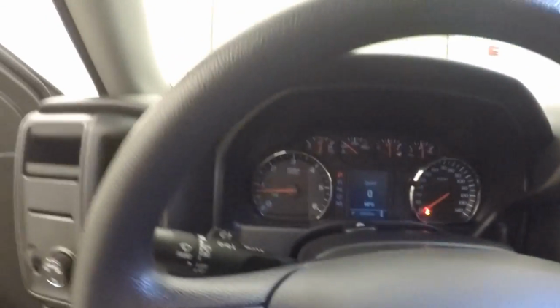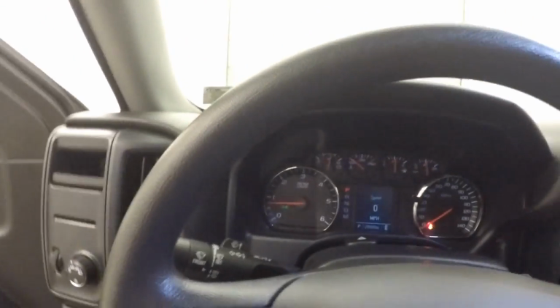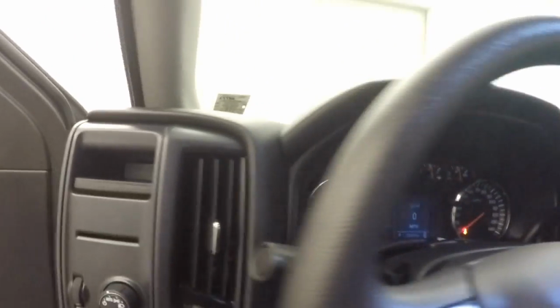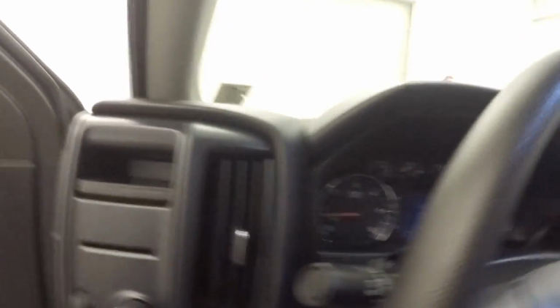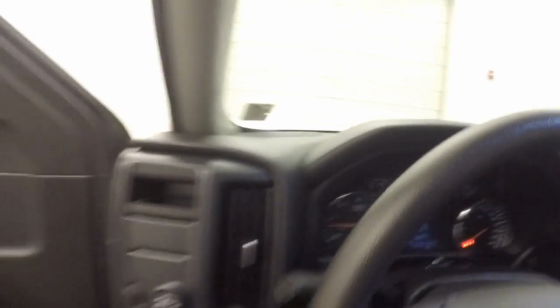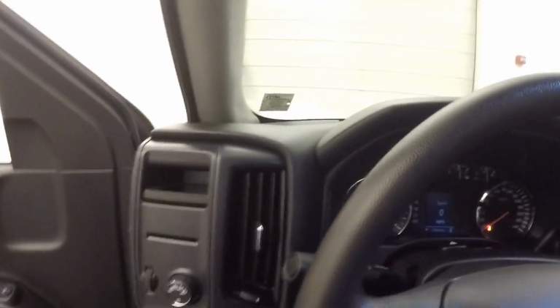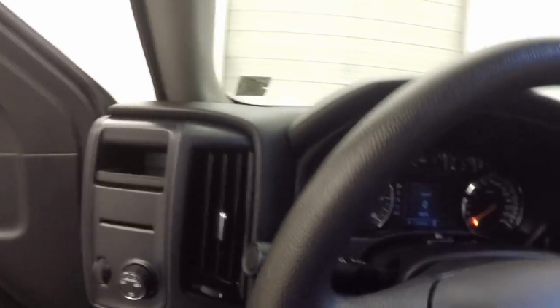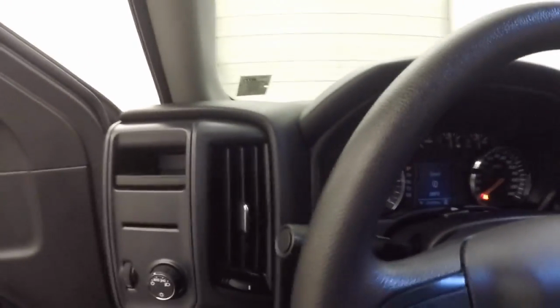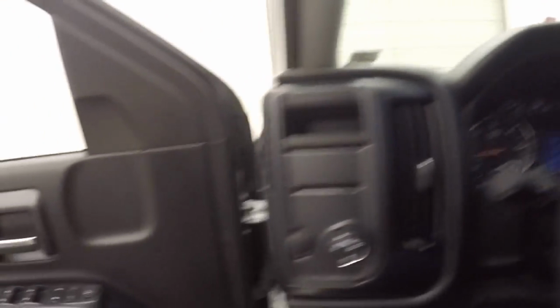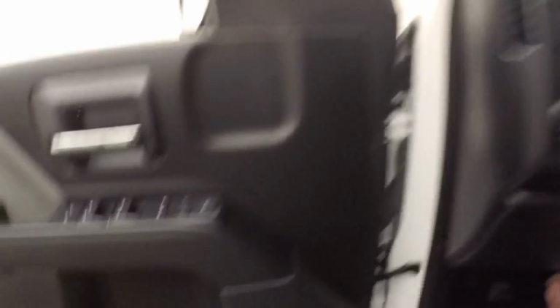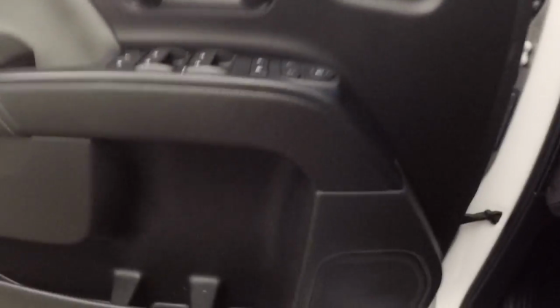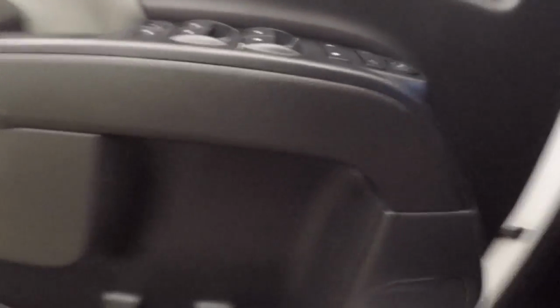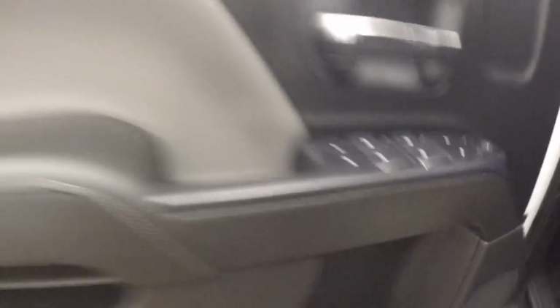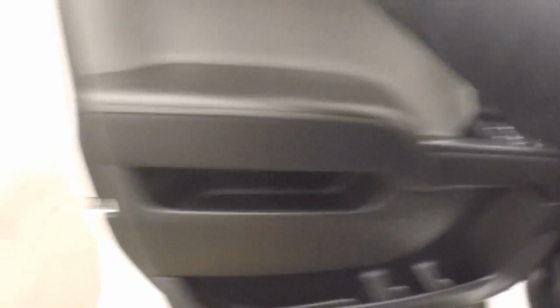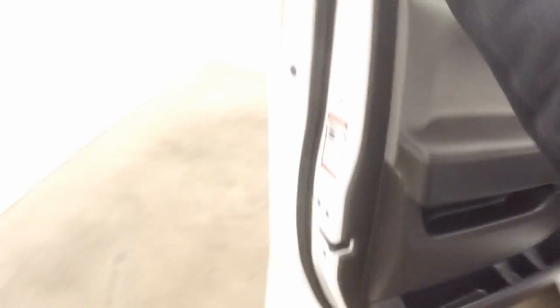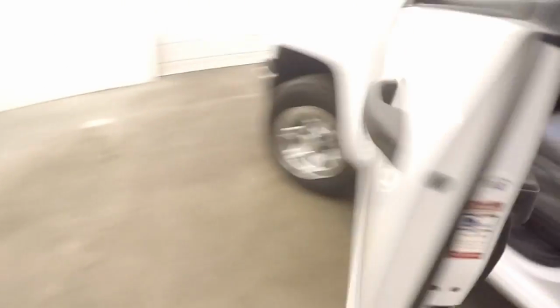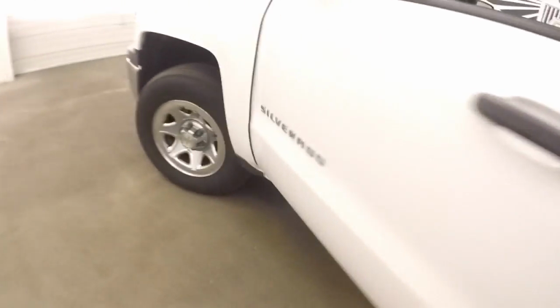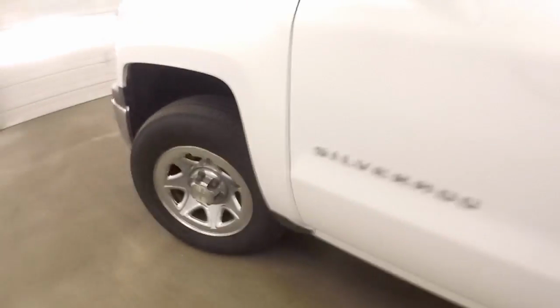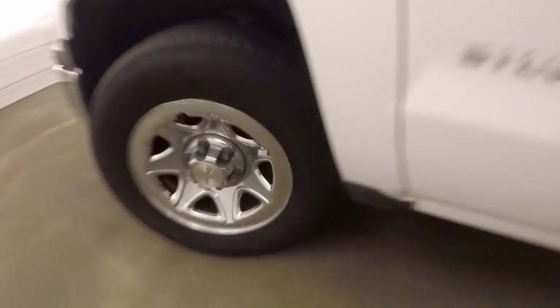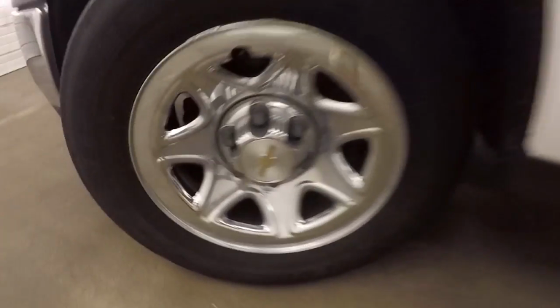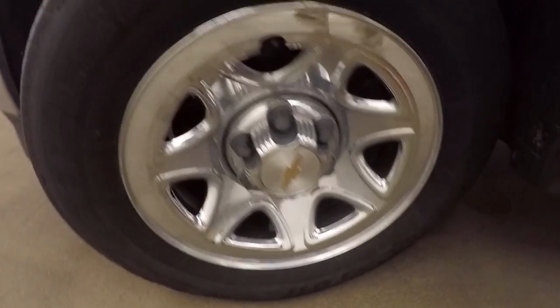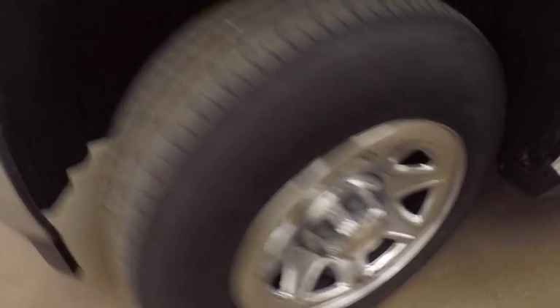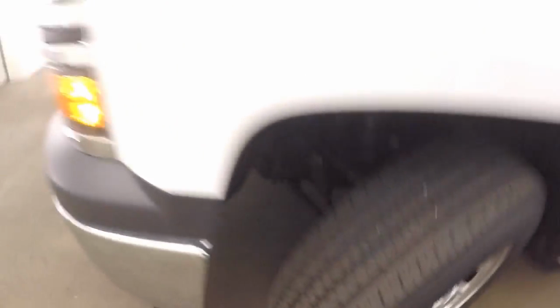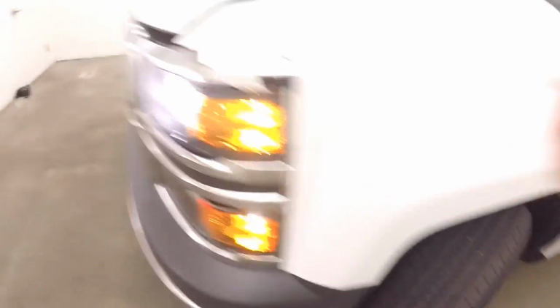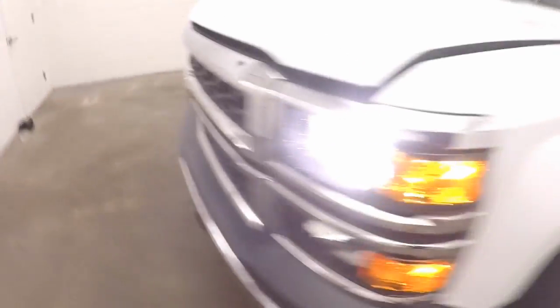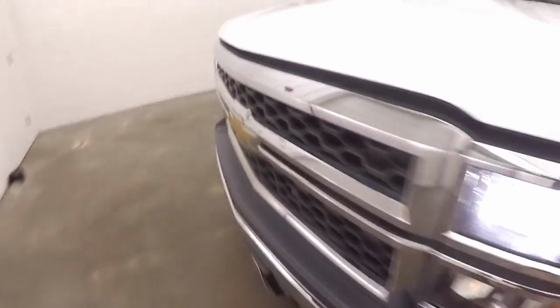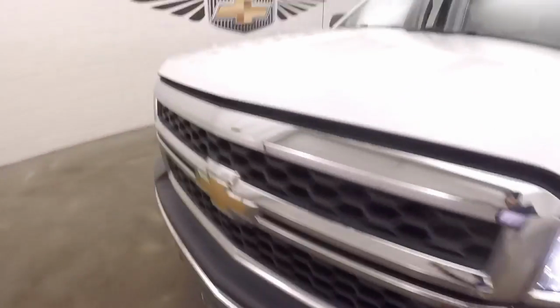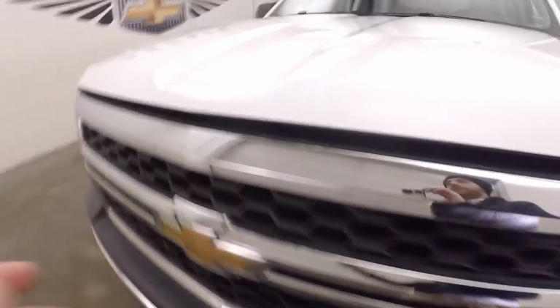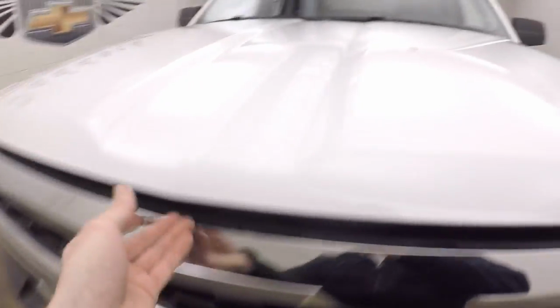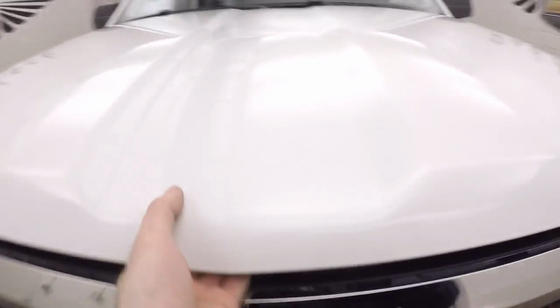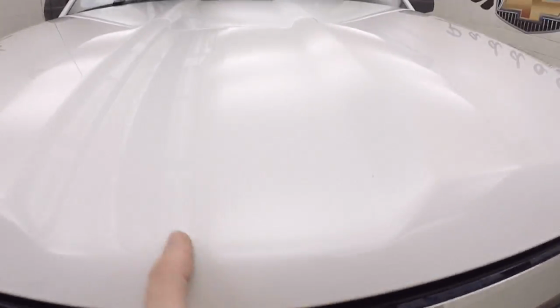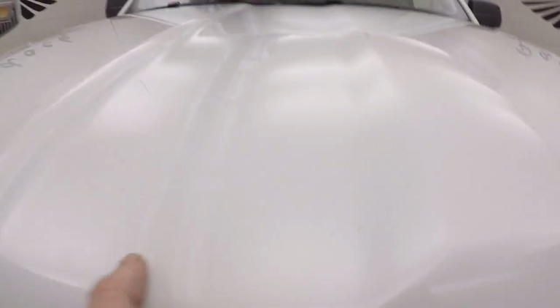It does have just under — and I'm saying five miles under — 26,000 miles. So it does have low miles. So it wasn't a beat-on work truck.